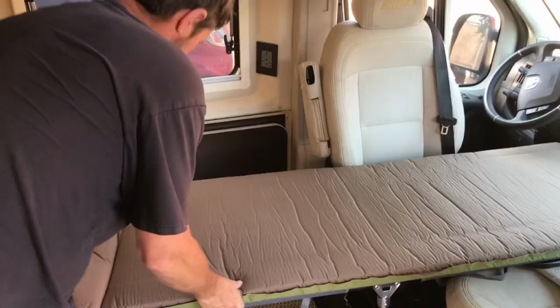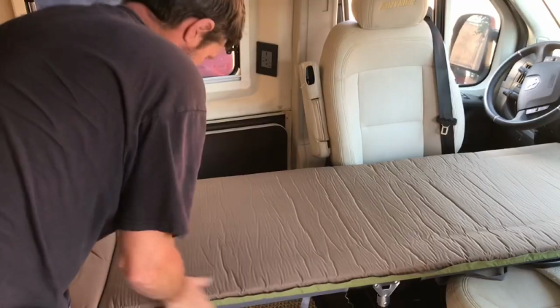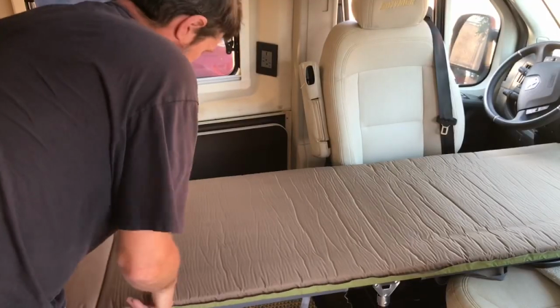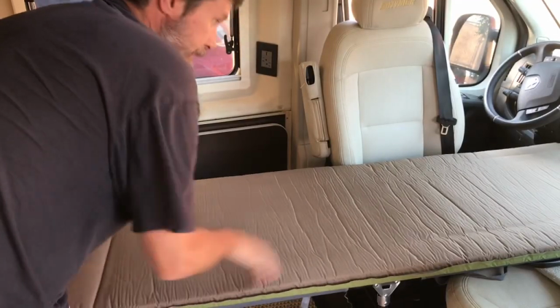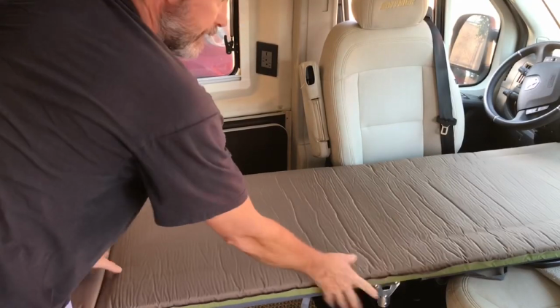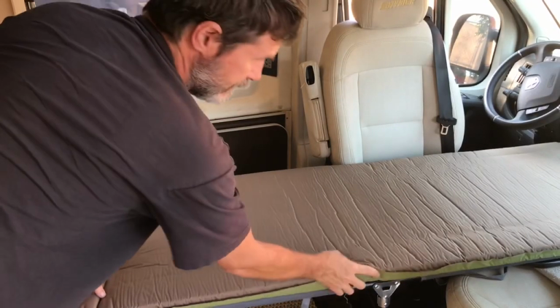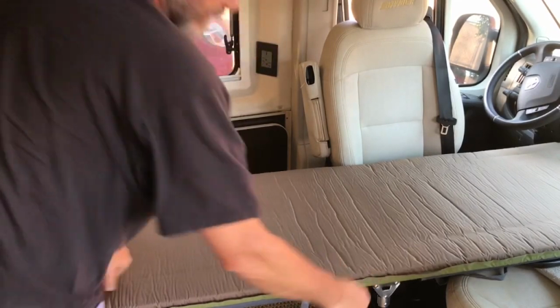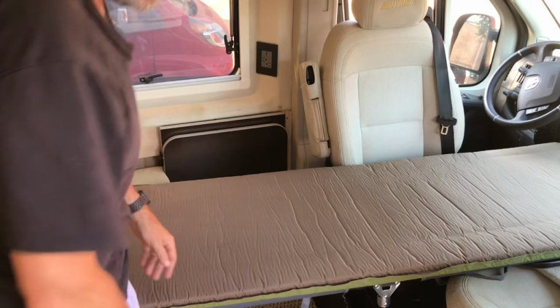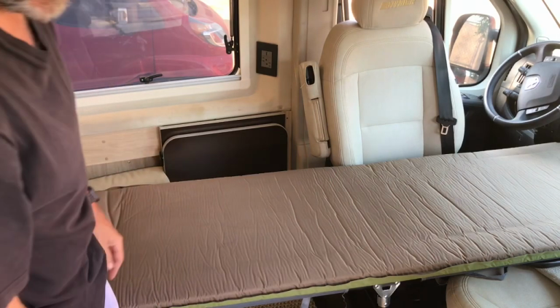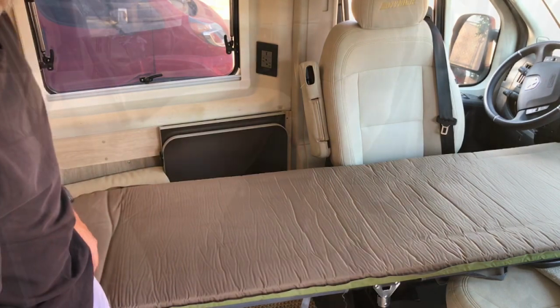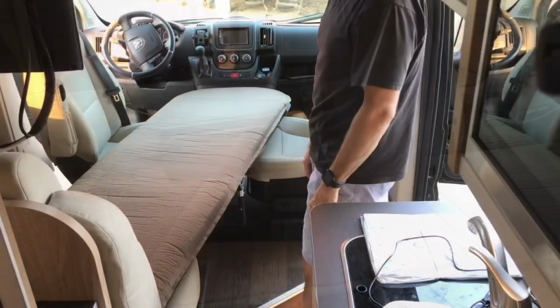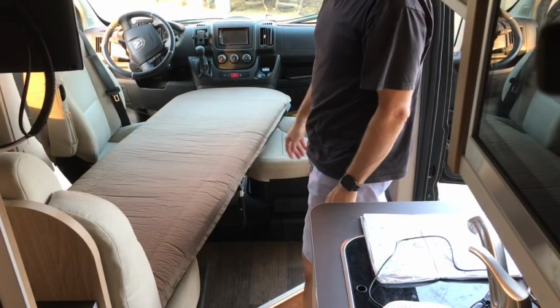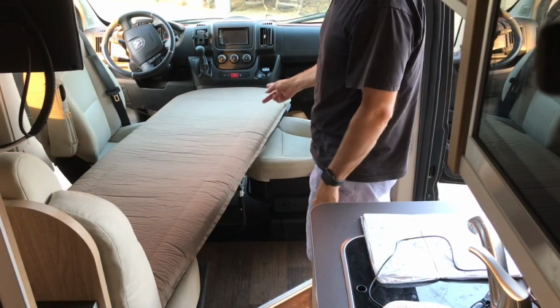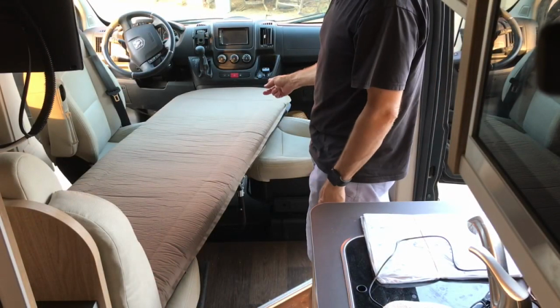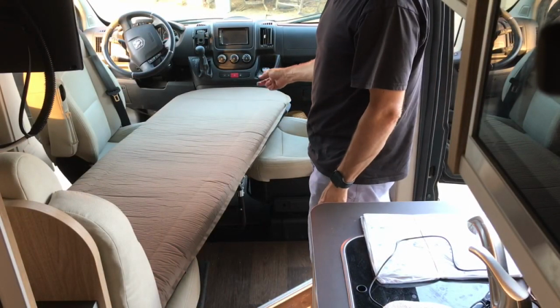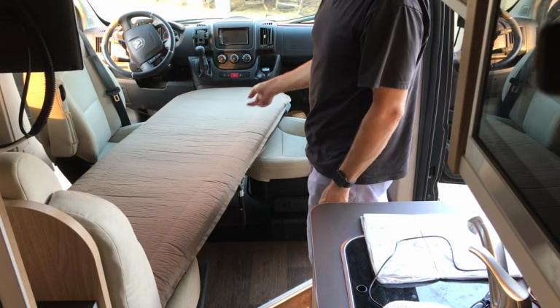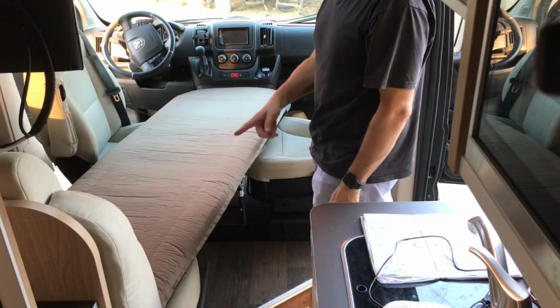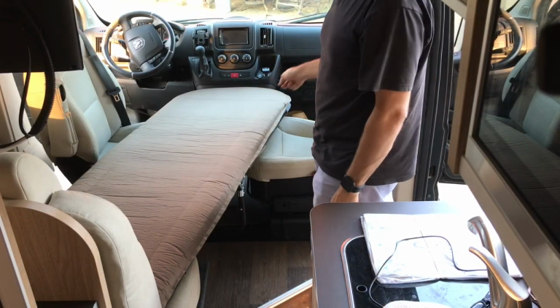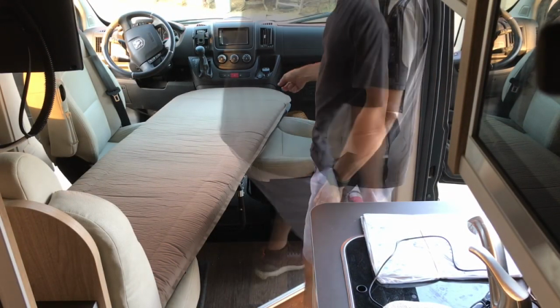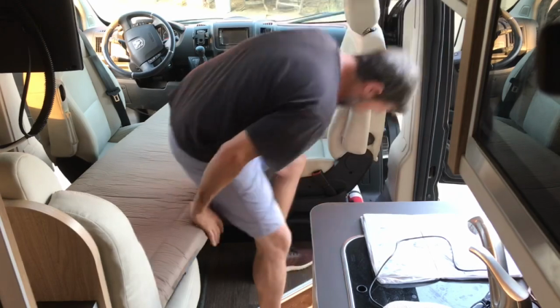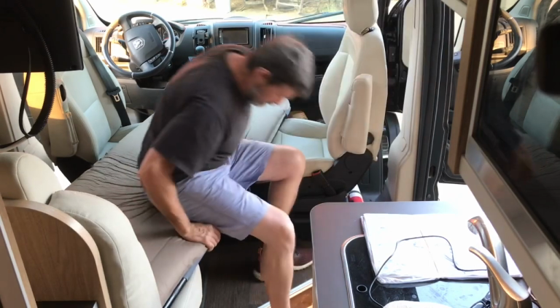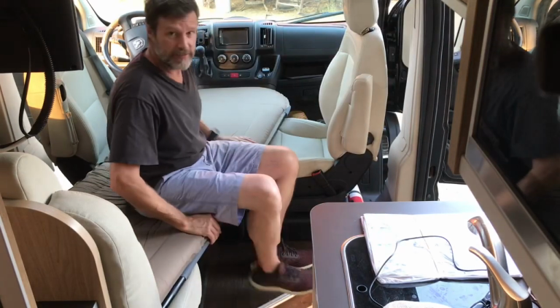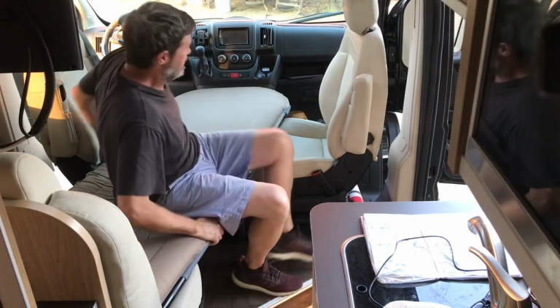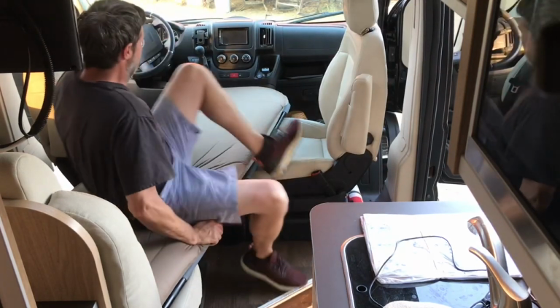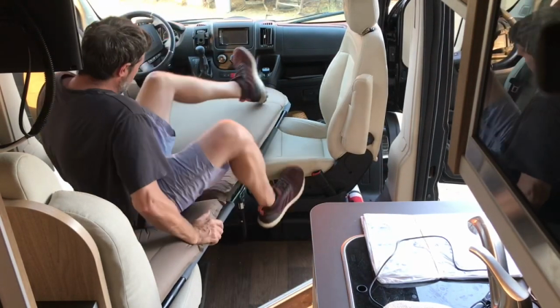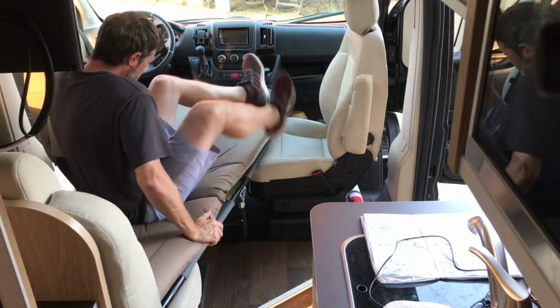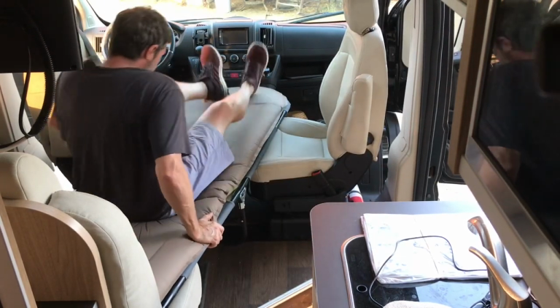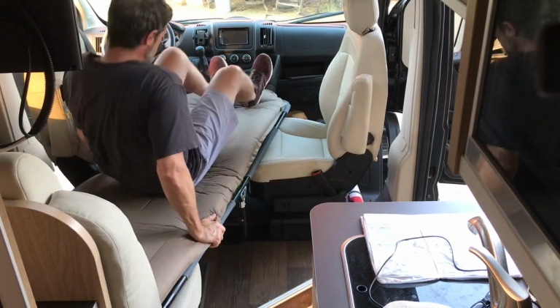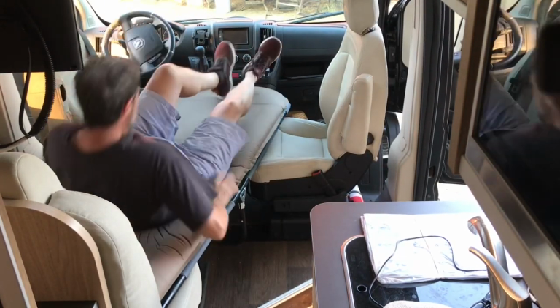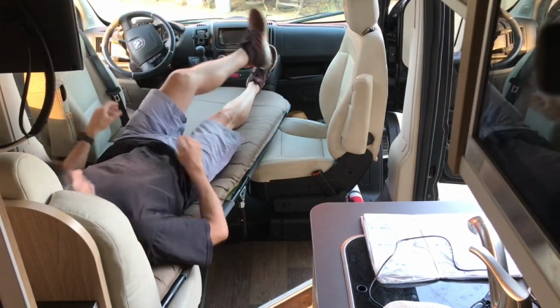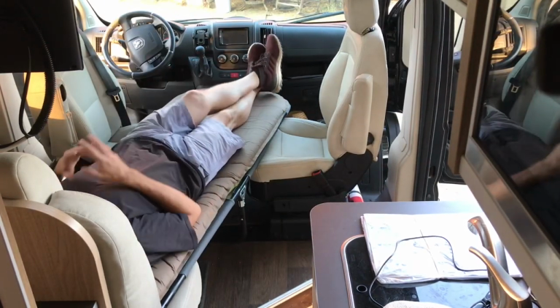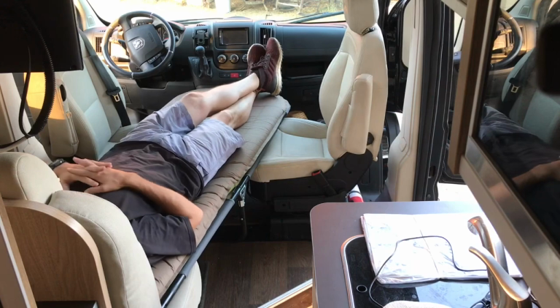Now you have a bed that's good for a single person and it doesn't take up a ton of room like the other Hymer one. You can just sit down right like this and relax.